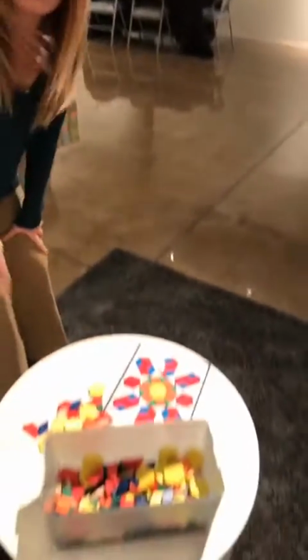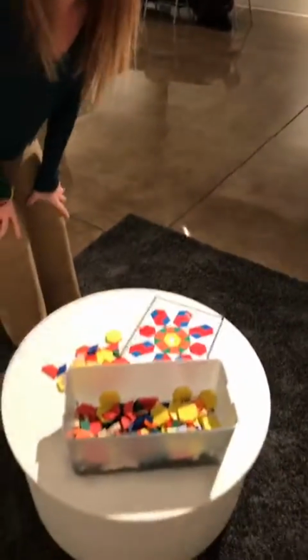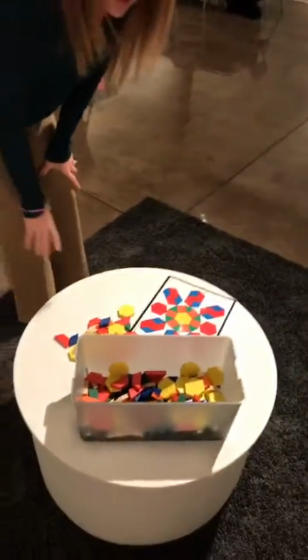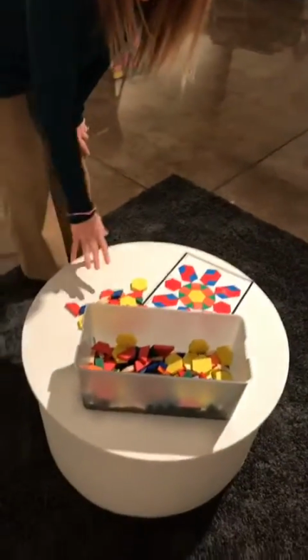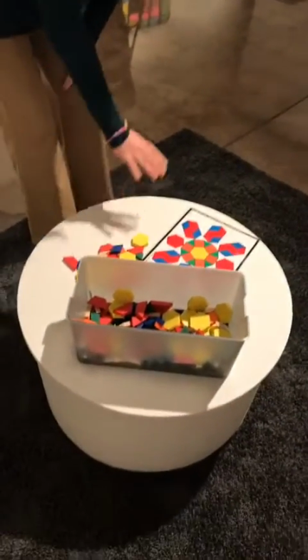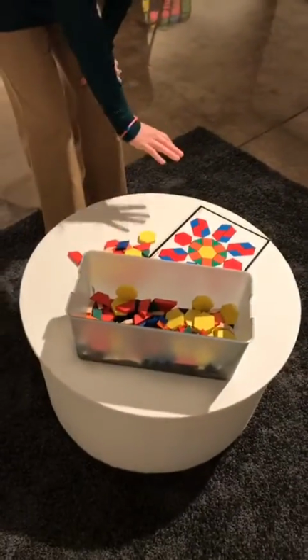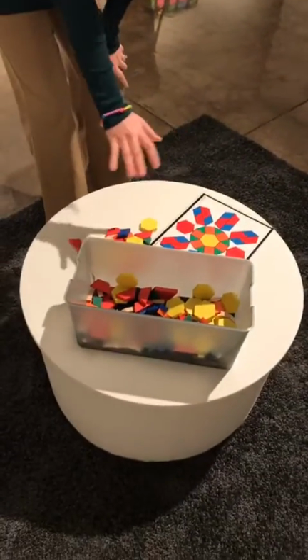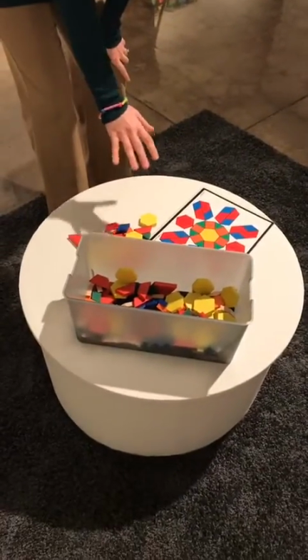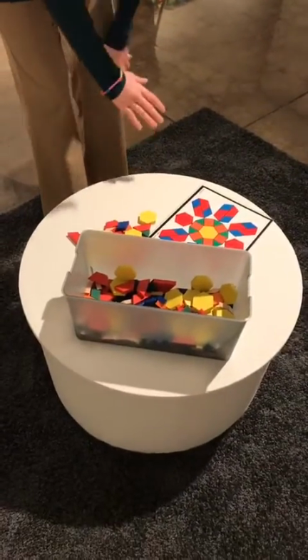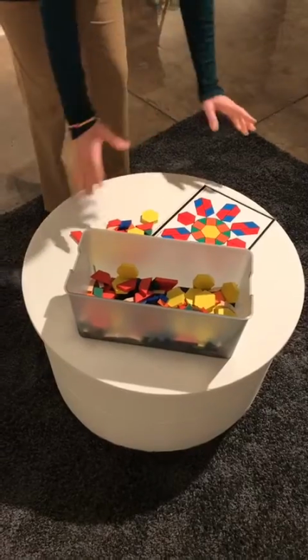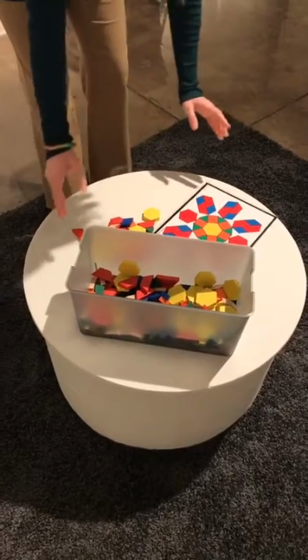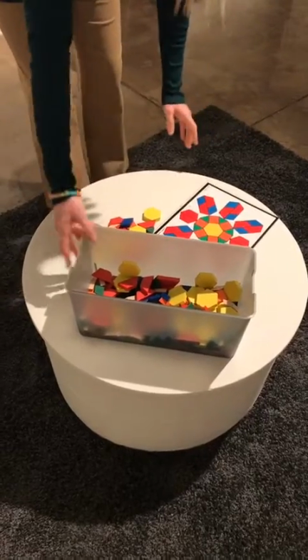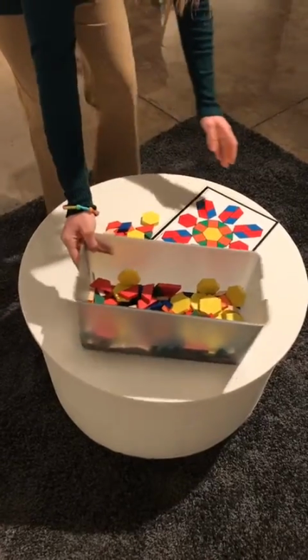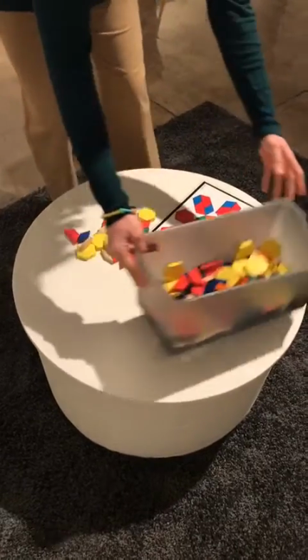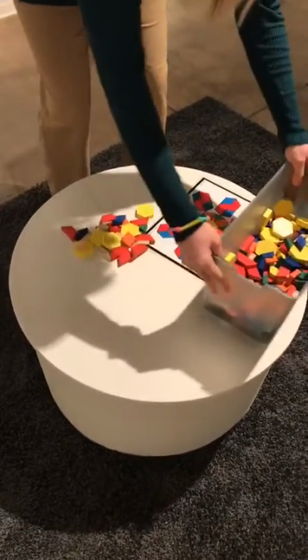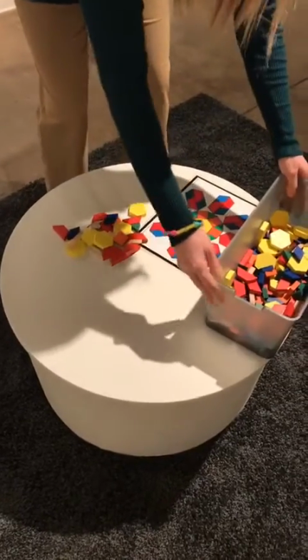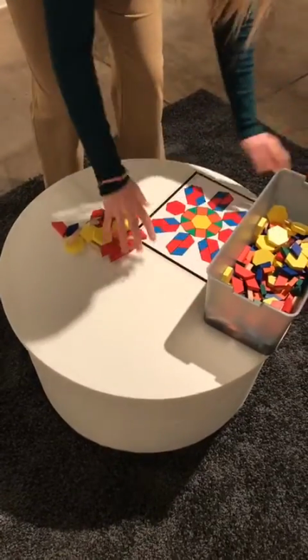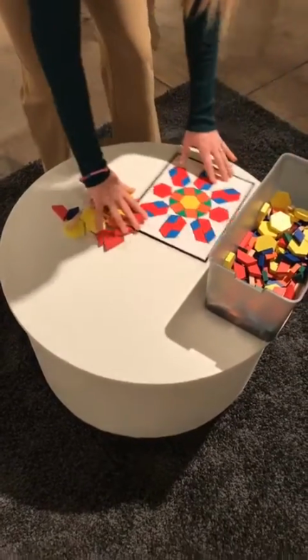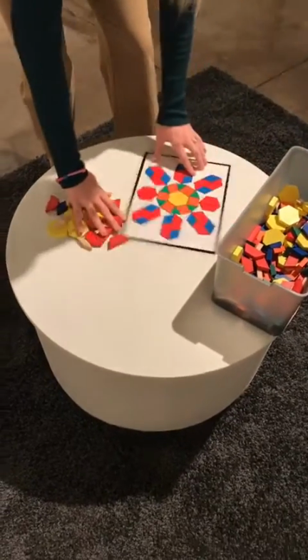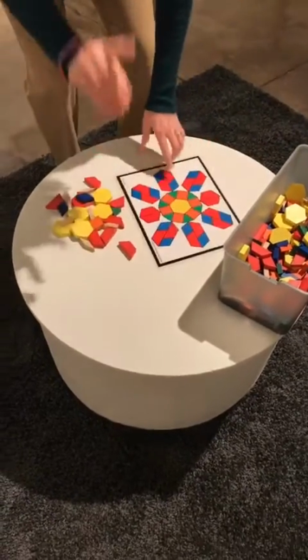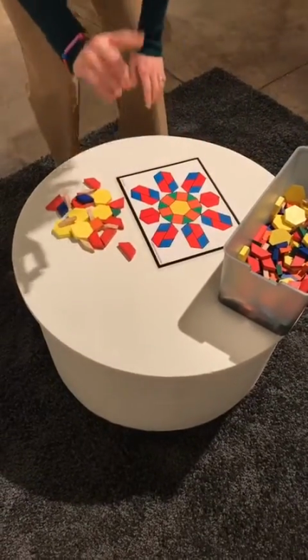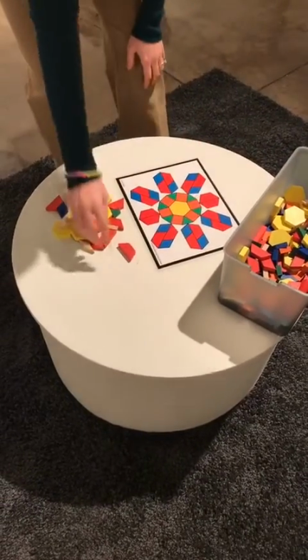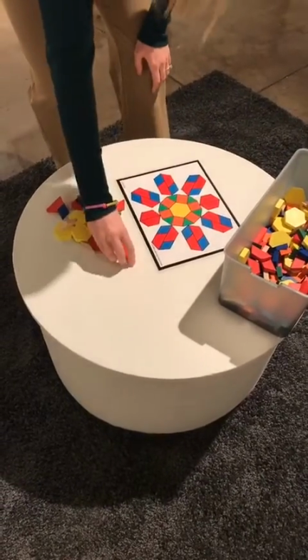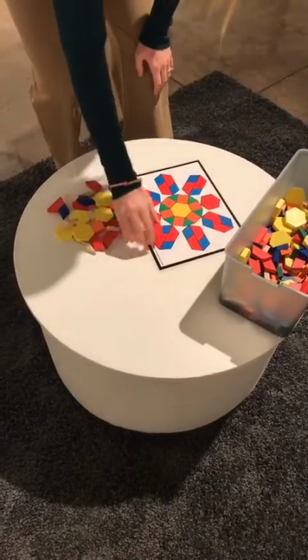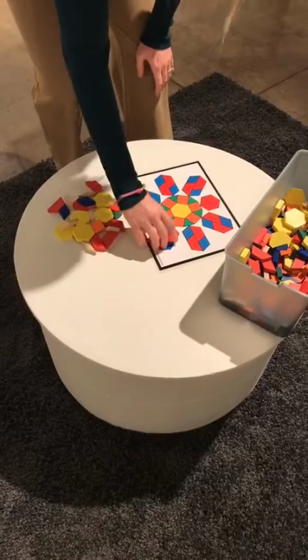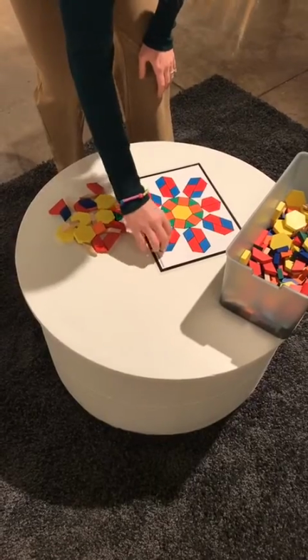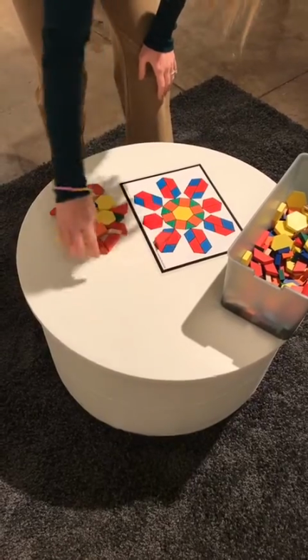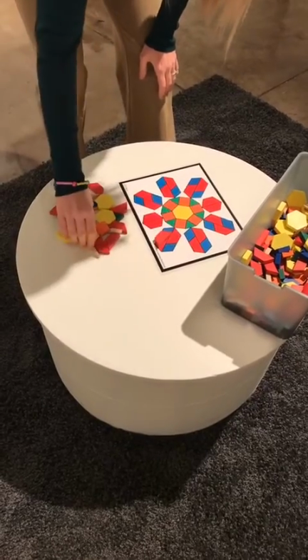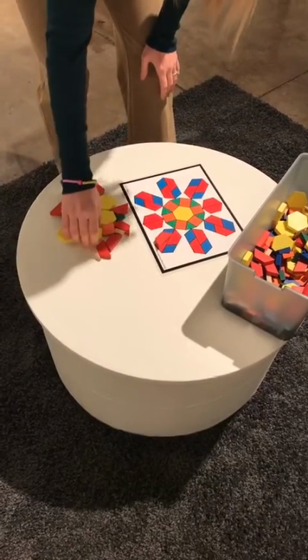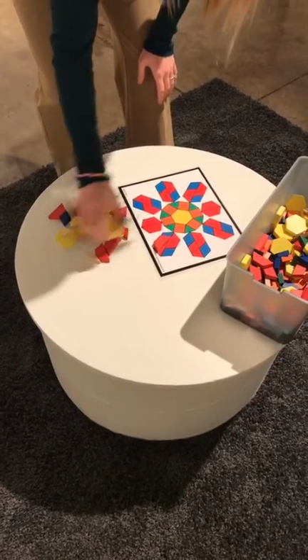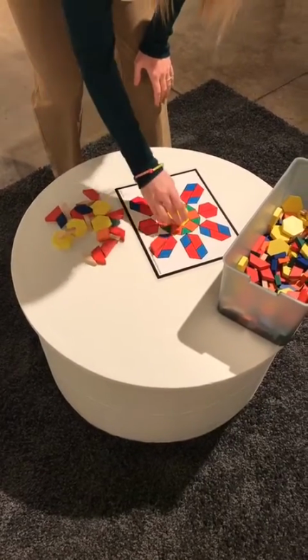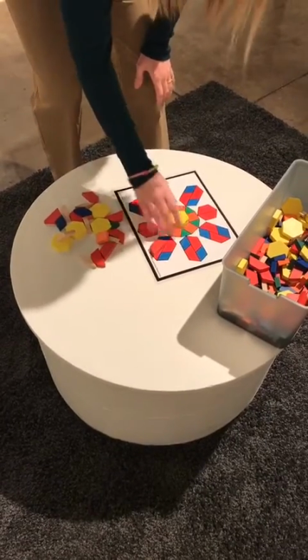Jeffrey's work has a lot of geometric shapes, so here kids can create their own pattern. Or if they're just learning their shapes, they can match up the shapes on the sheets that we have provided.